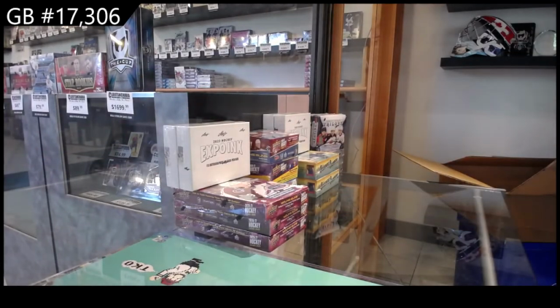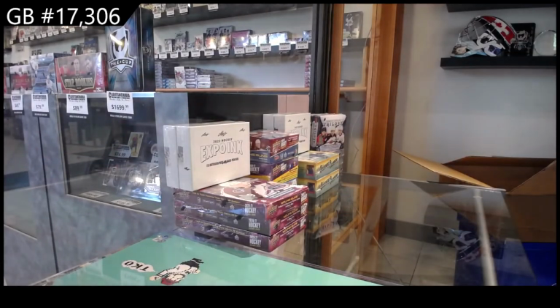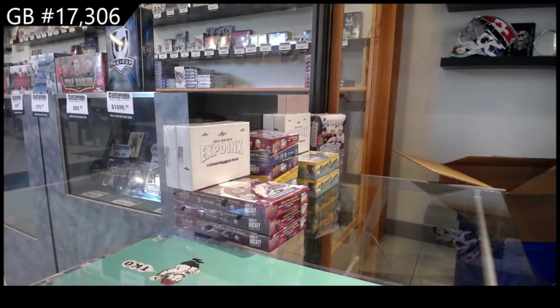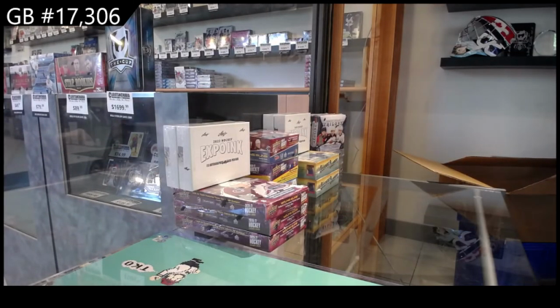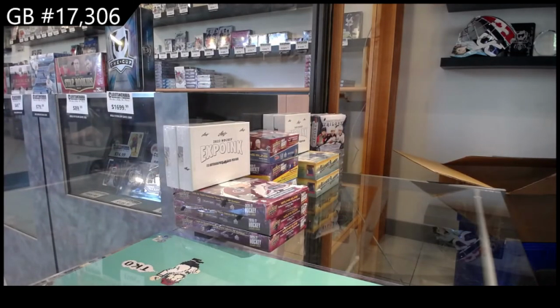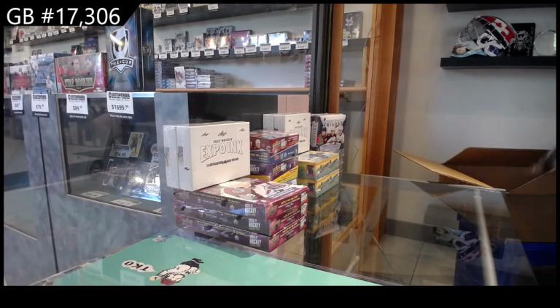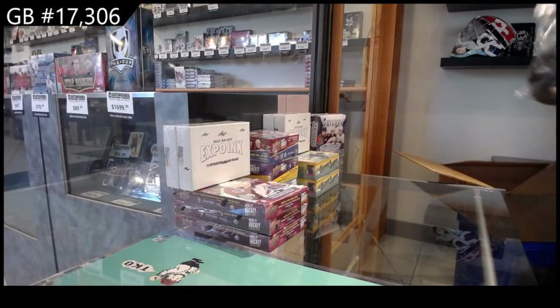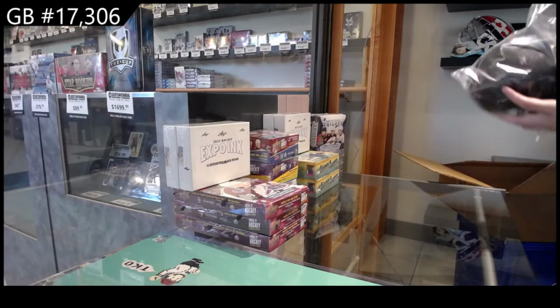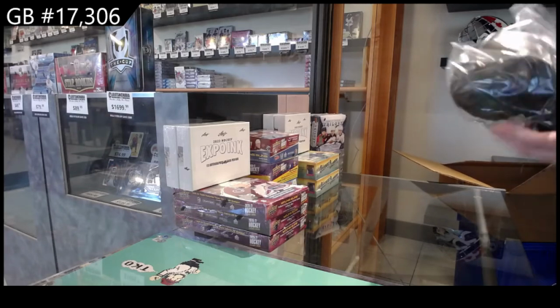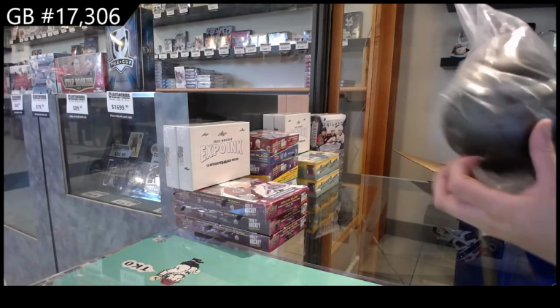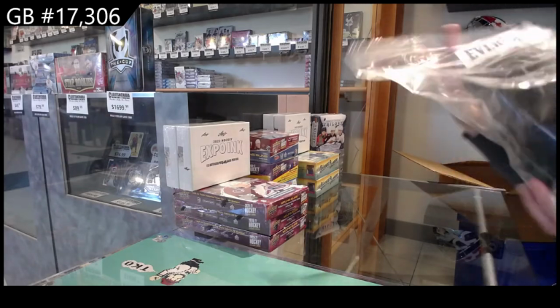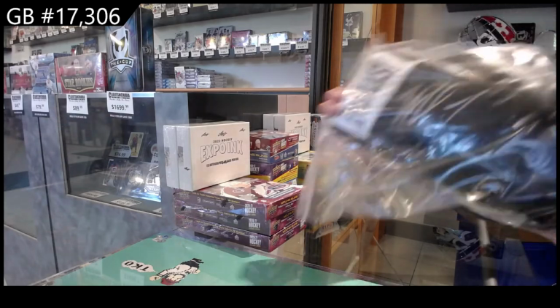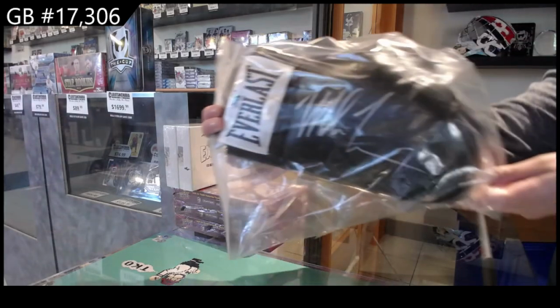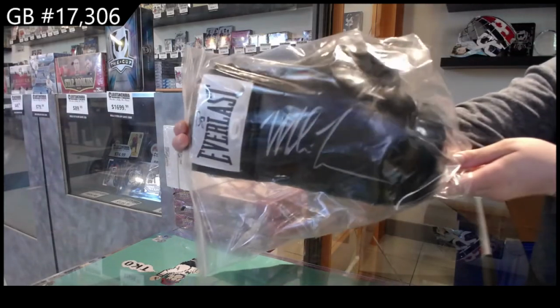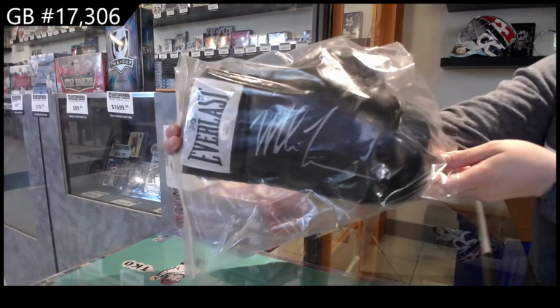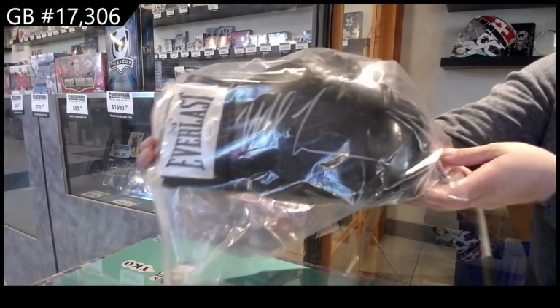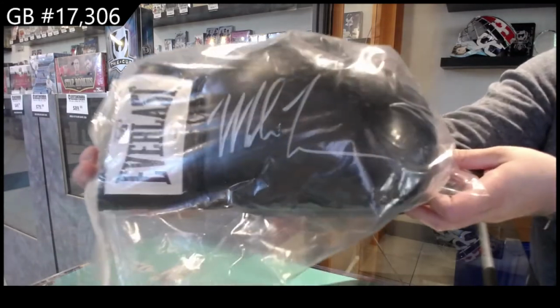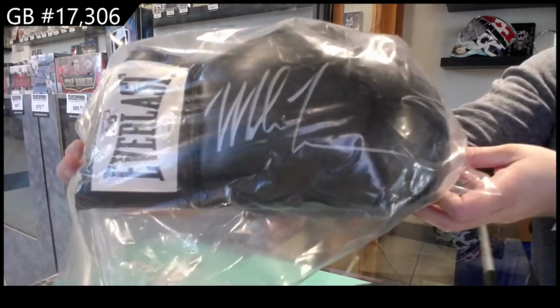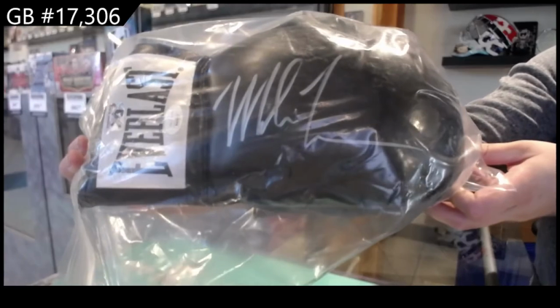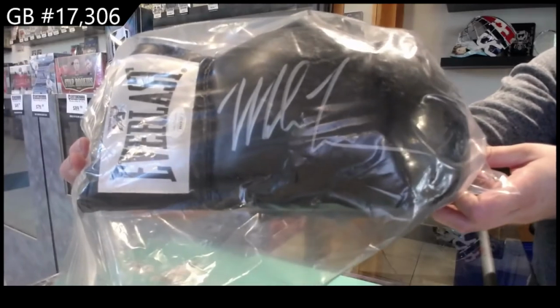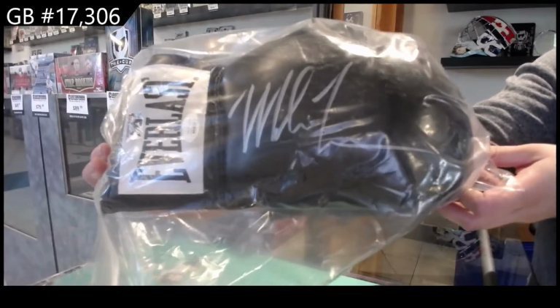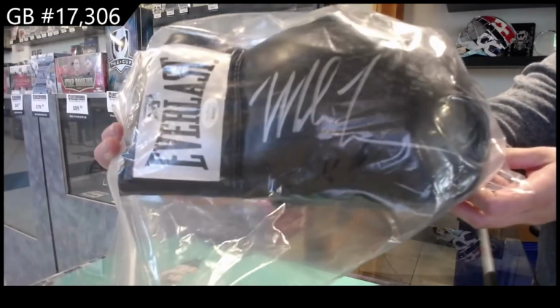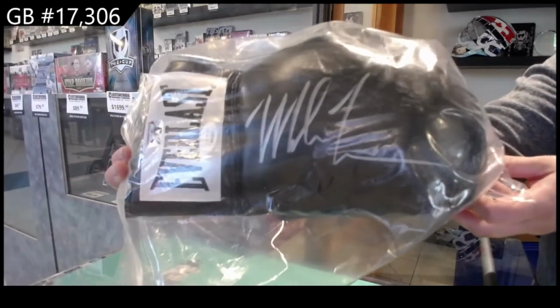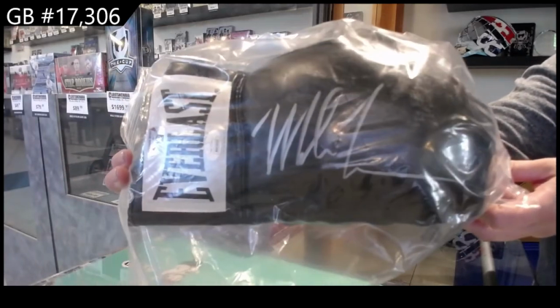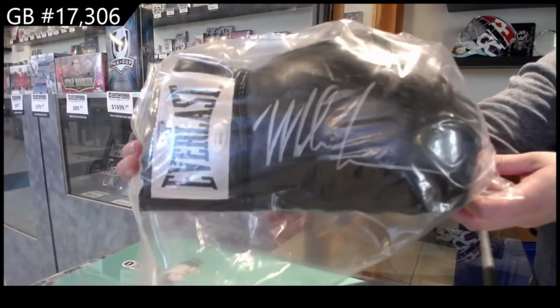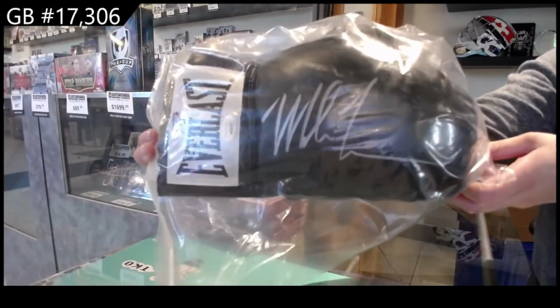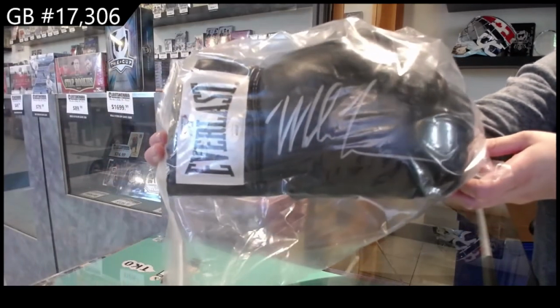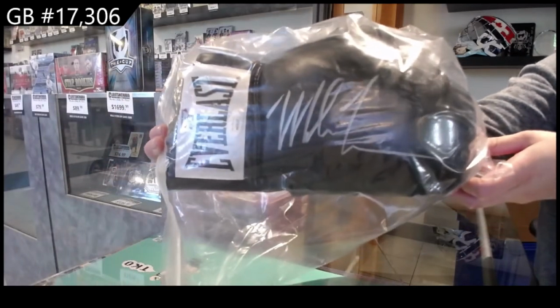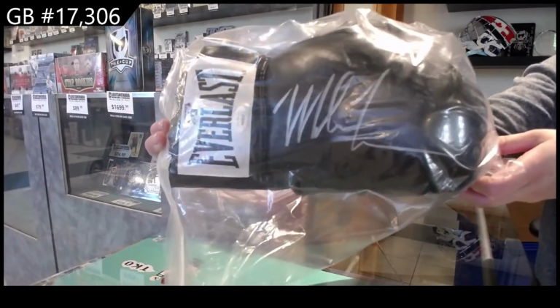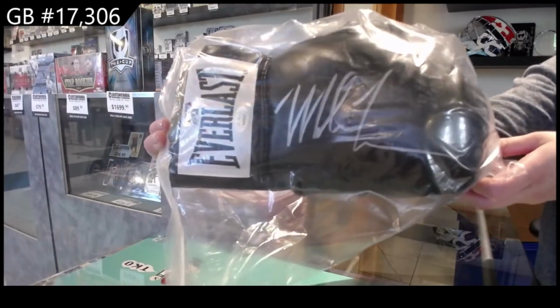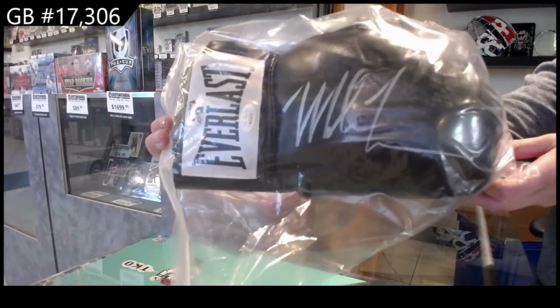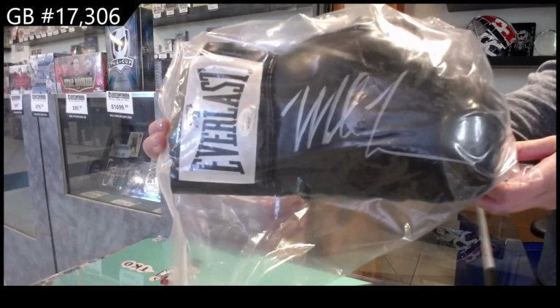We have the autographed glove — literally a boxing glove signed by Mike Tyson. I personally think this is so stinking cool. I don't know about you guys, but I think that is so cool.